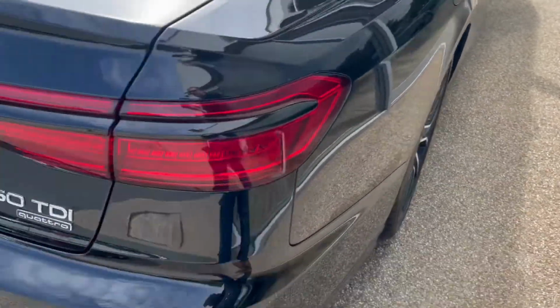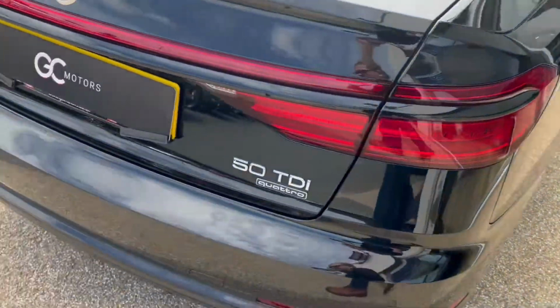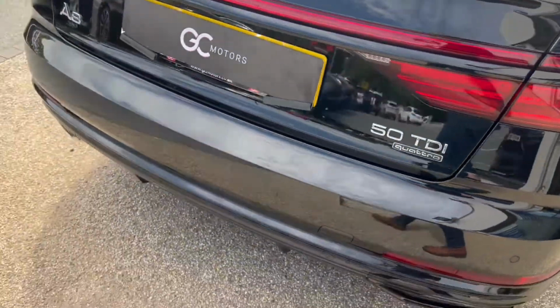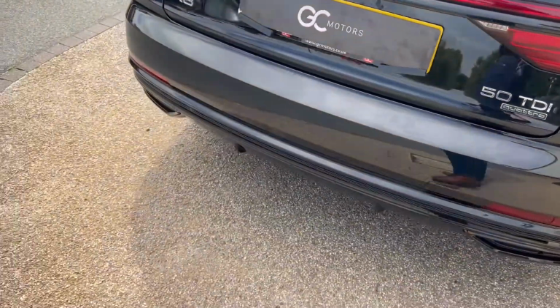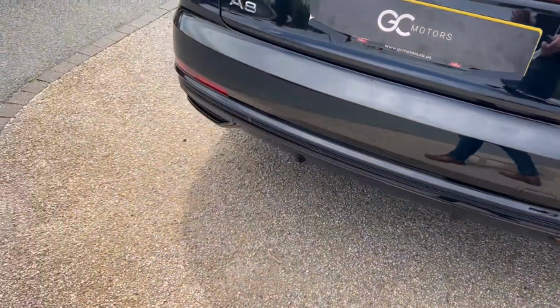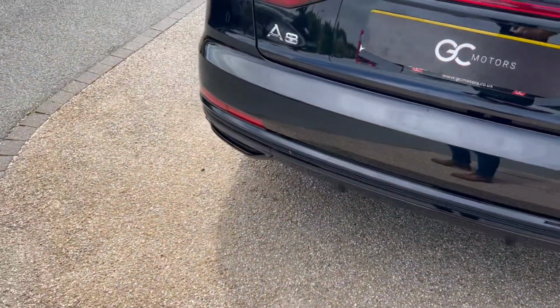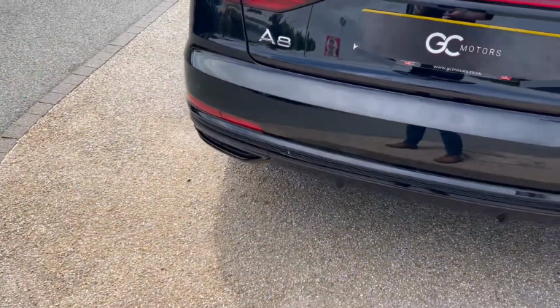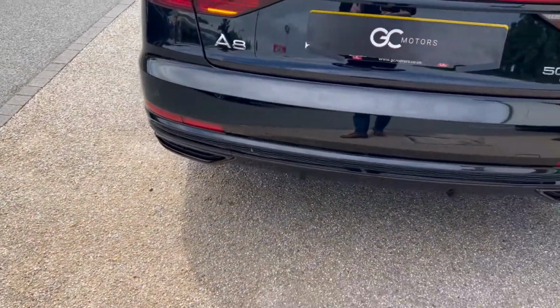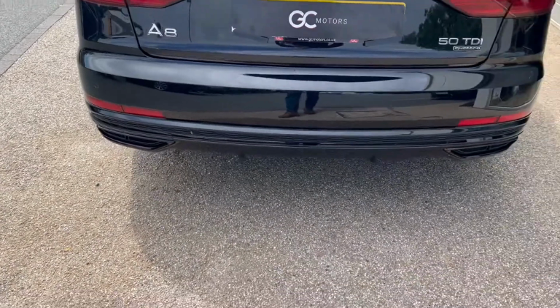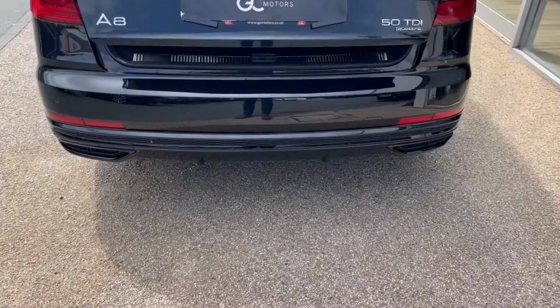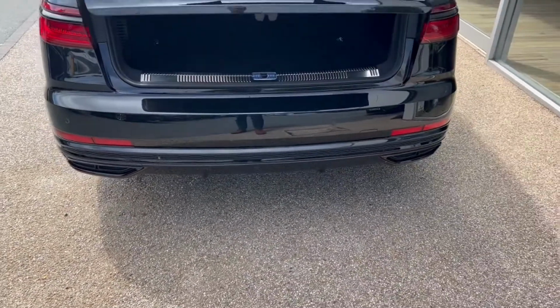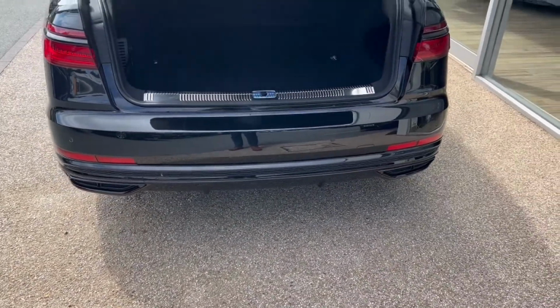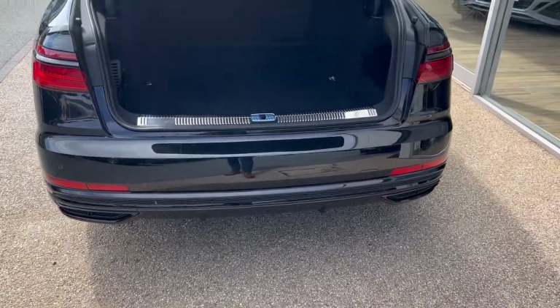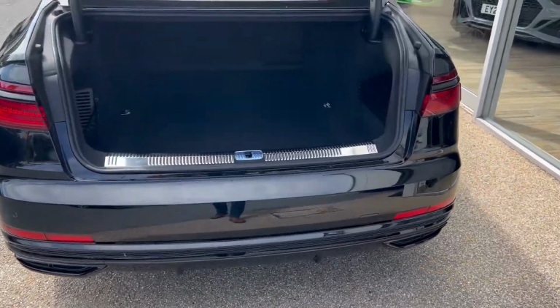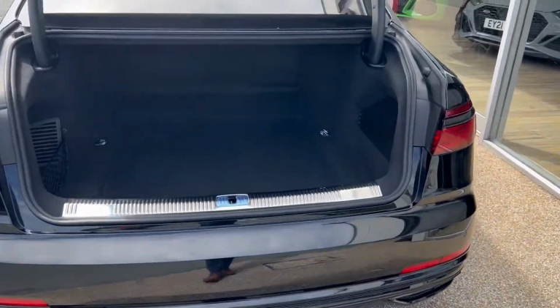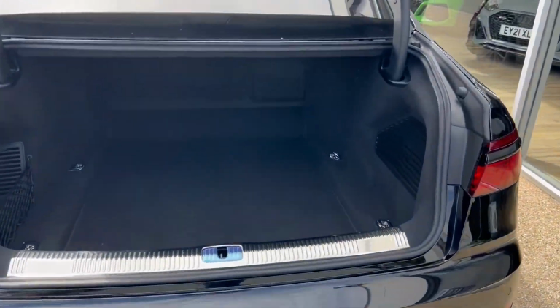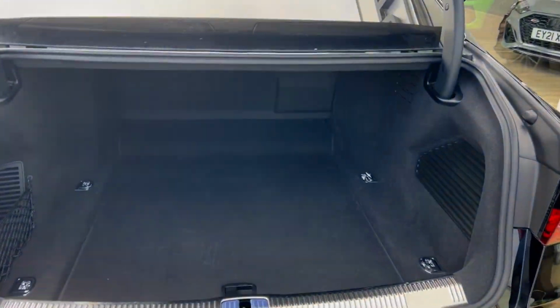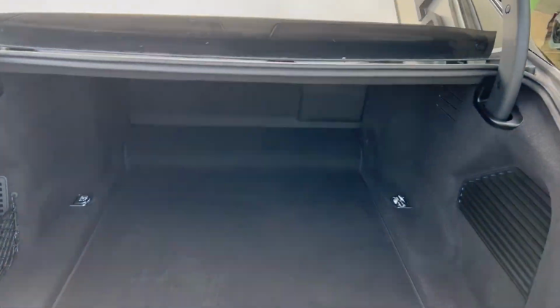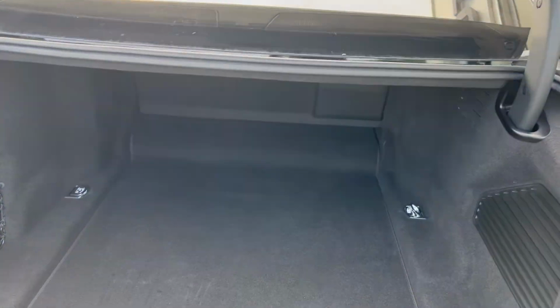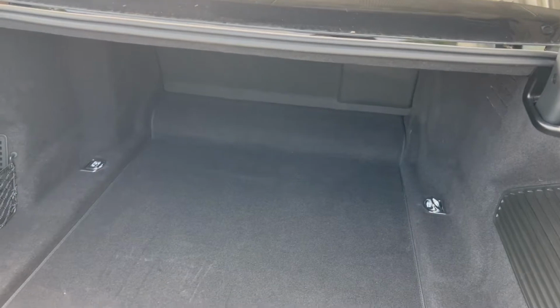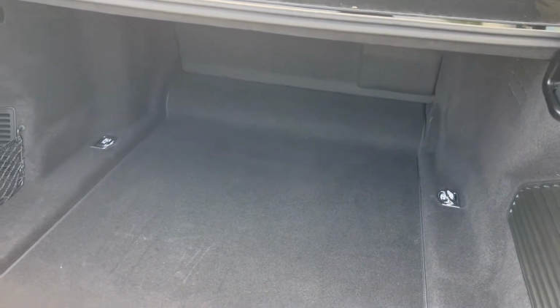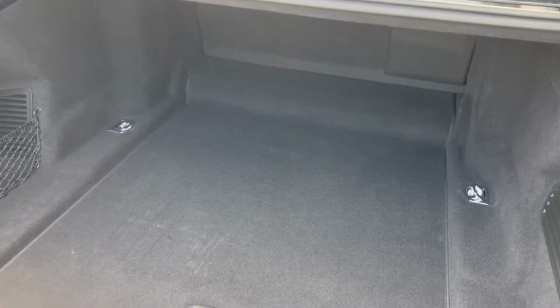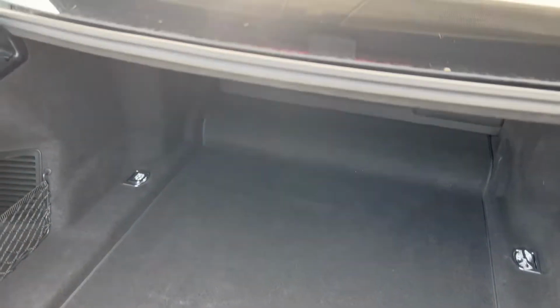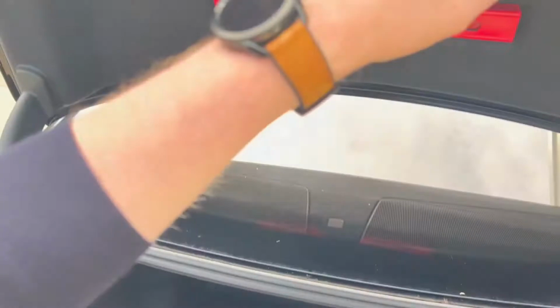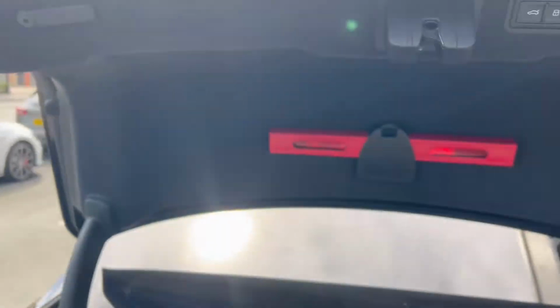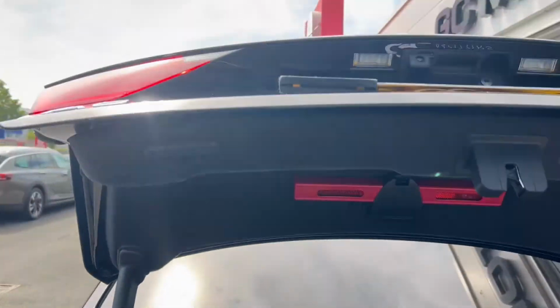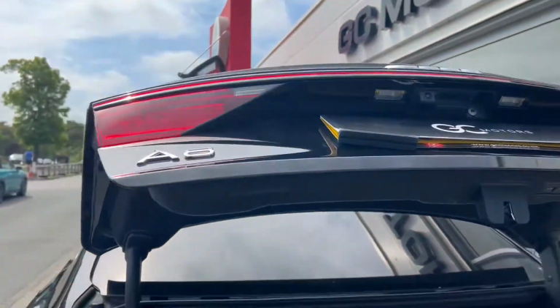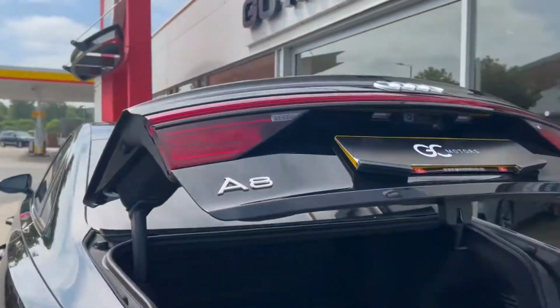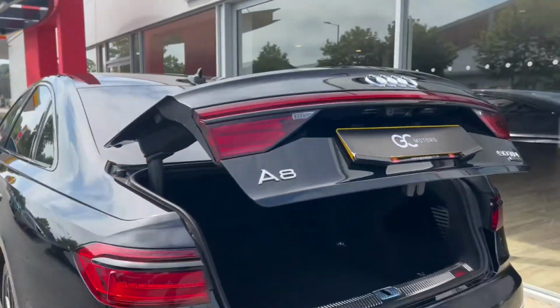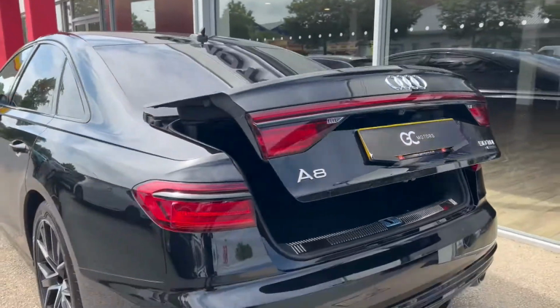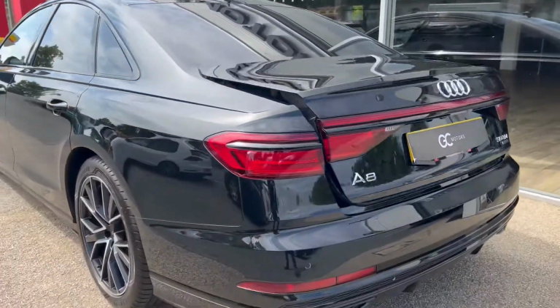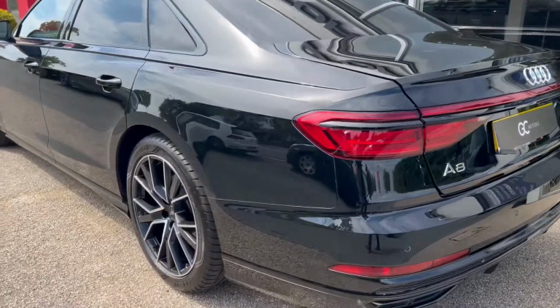Making our way to the rear of the vehicle, we'll have a look in the boot. We've got the electric tailgate, opening with the press of a button on the fob. The boot itself is a good size for the type of car and is in good condition, then closes again with a press of a button — nice and easy.